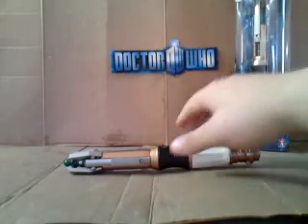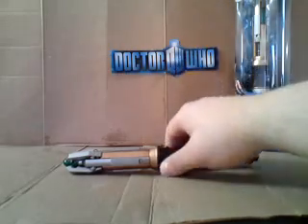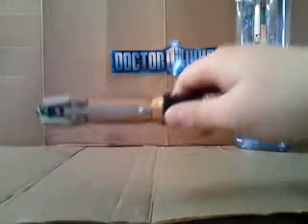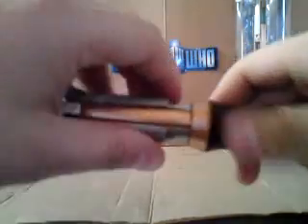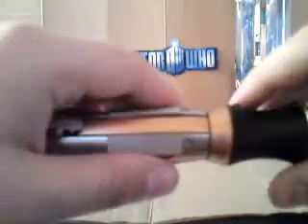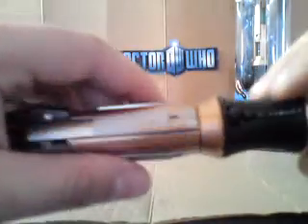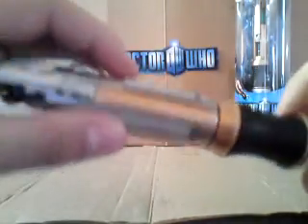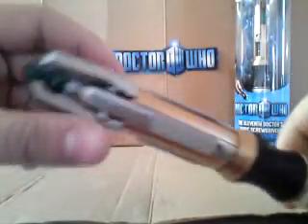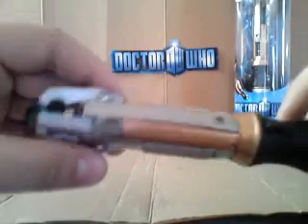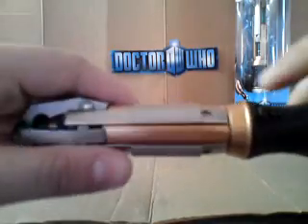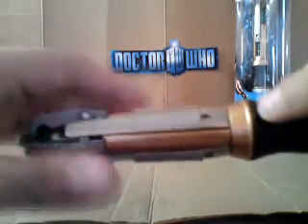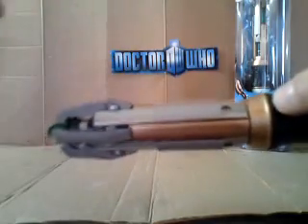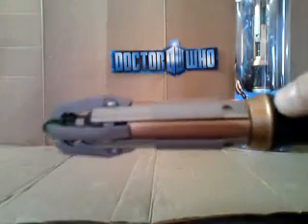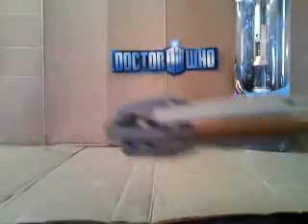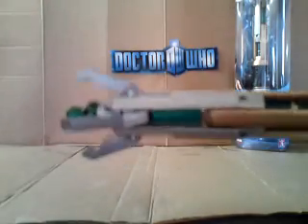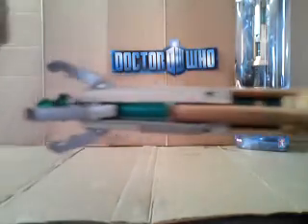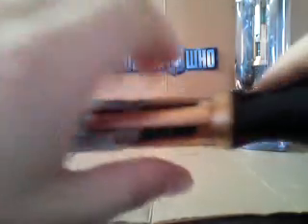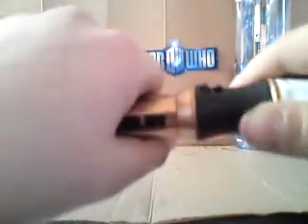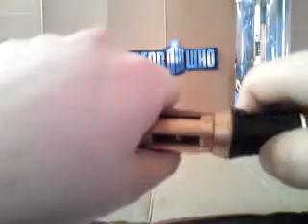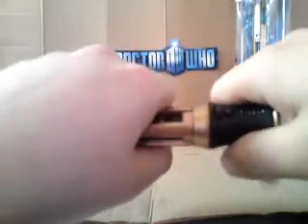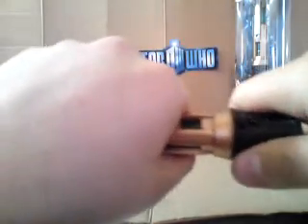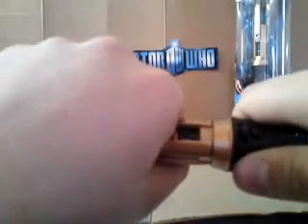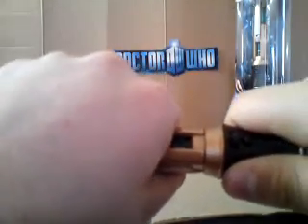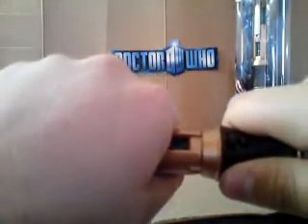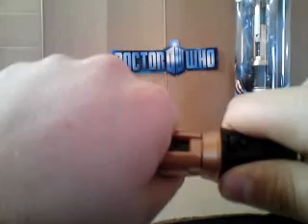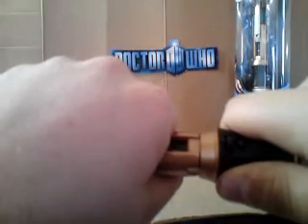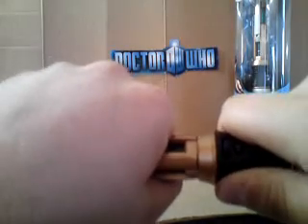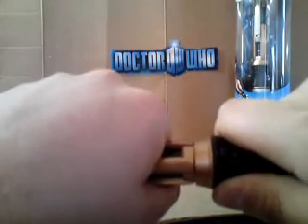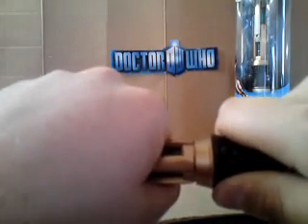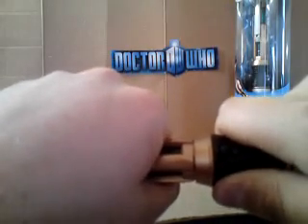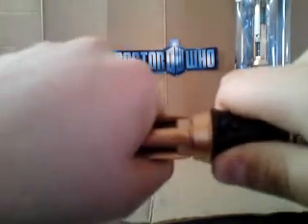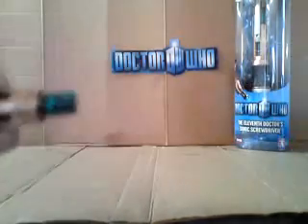Alrighty then. As you can see right here, I have the screwdriver in front of me. Press the button to flick it up, and then take it by both sides like this, twist it, and then pull it out.